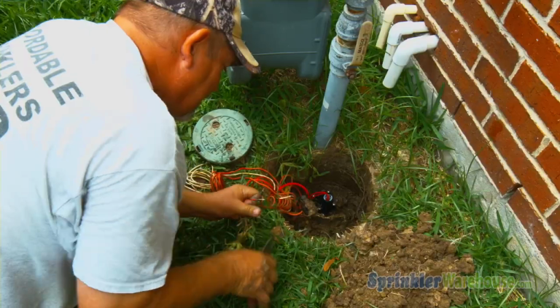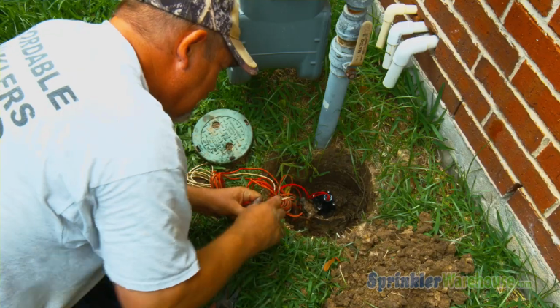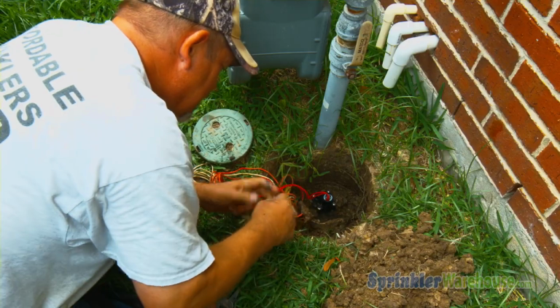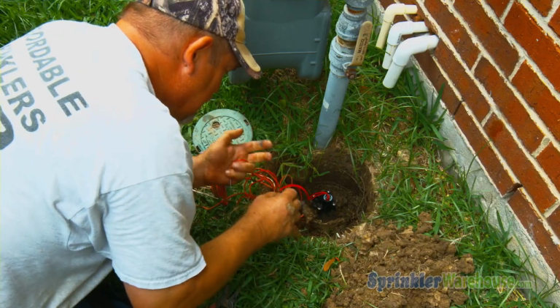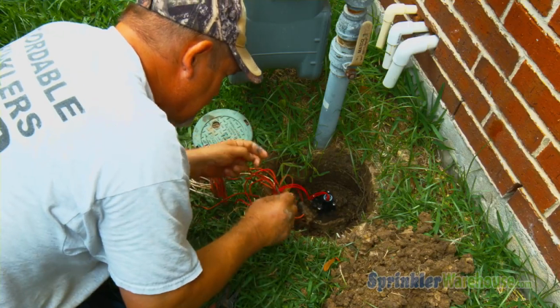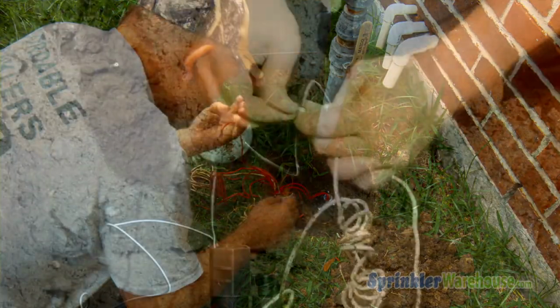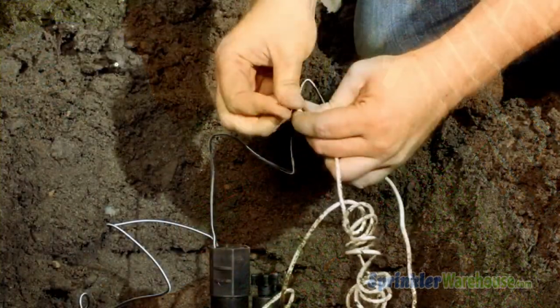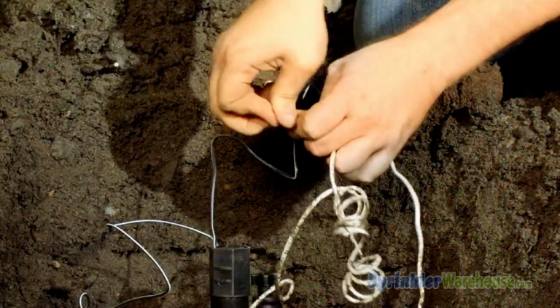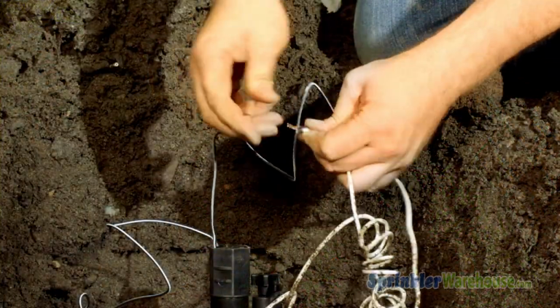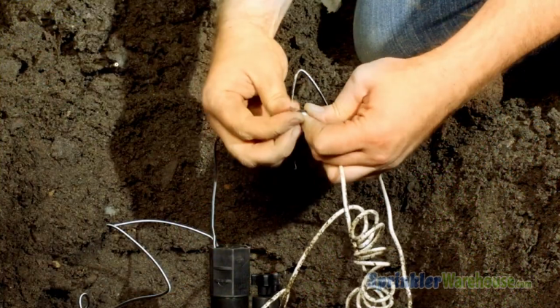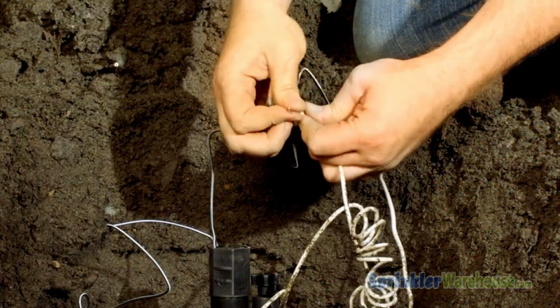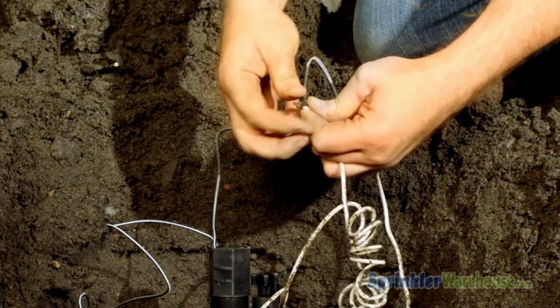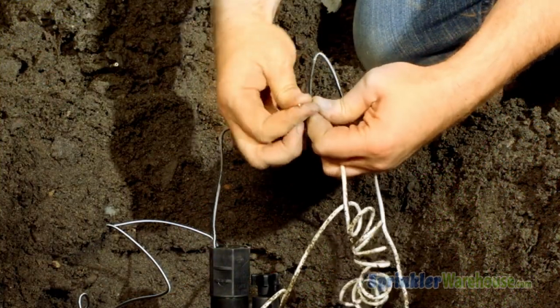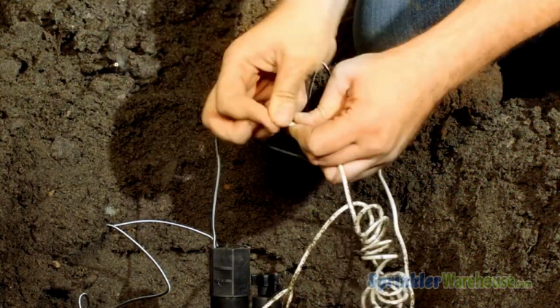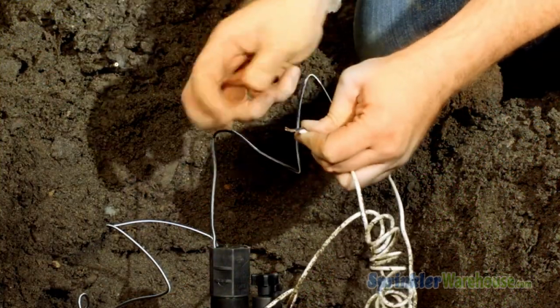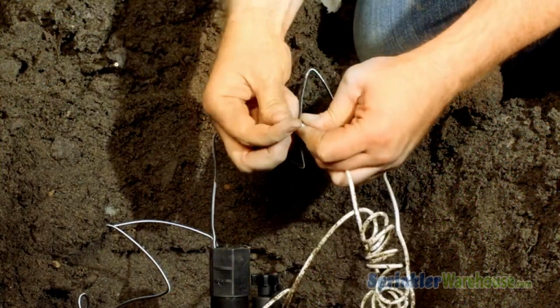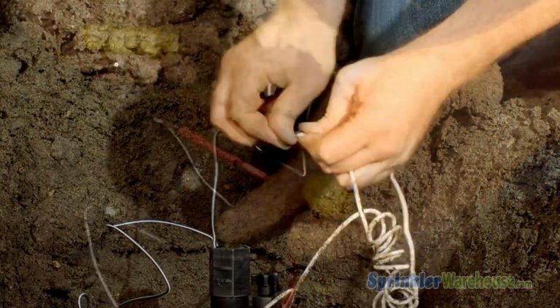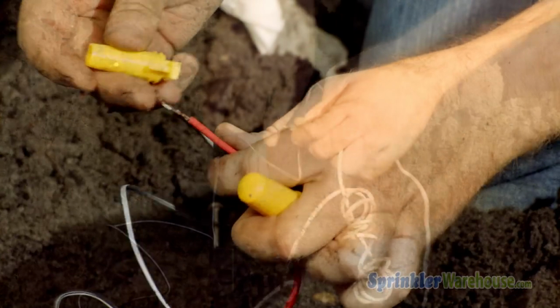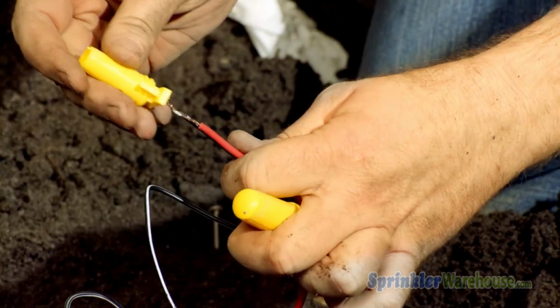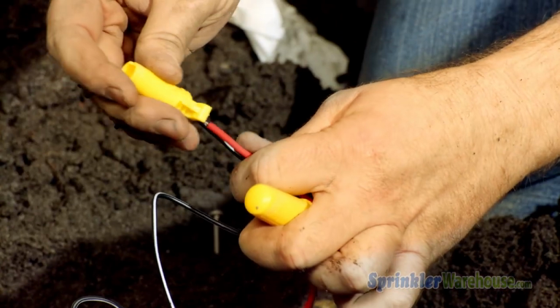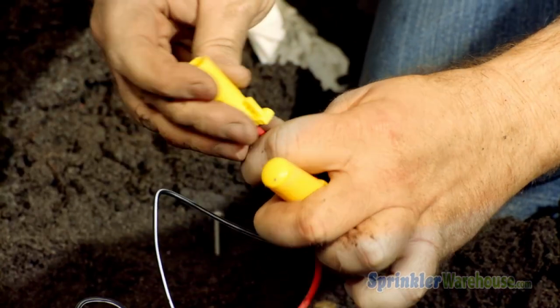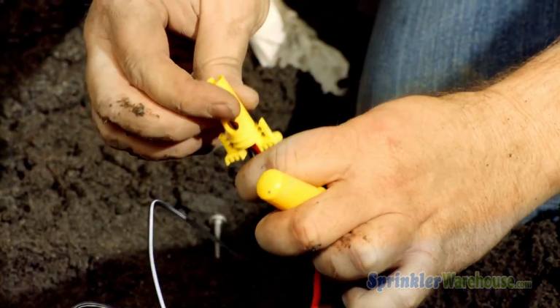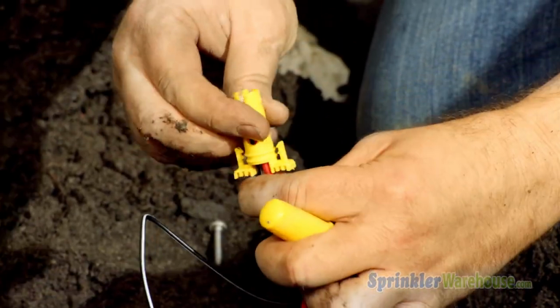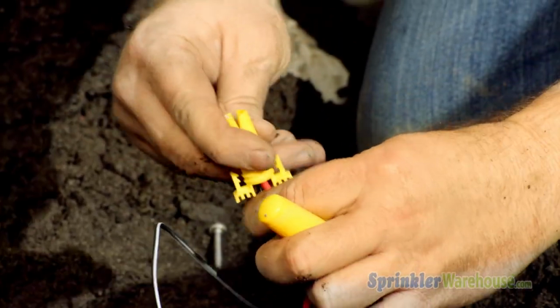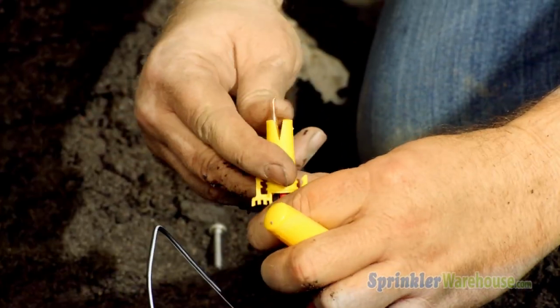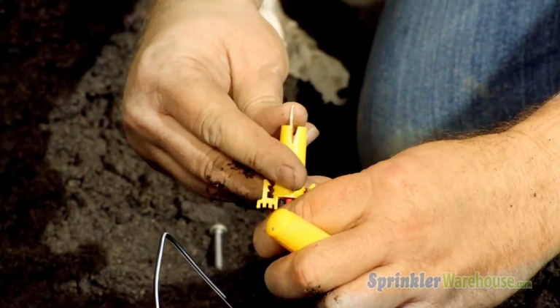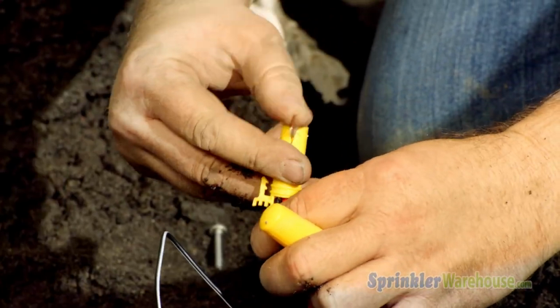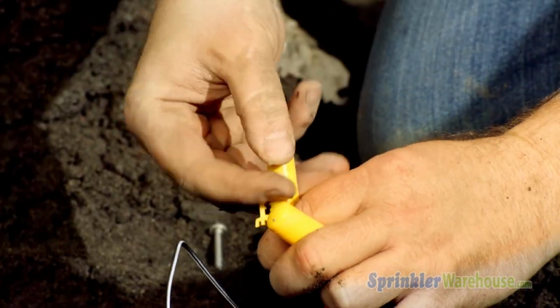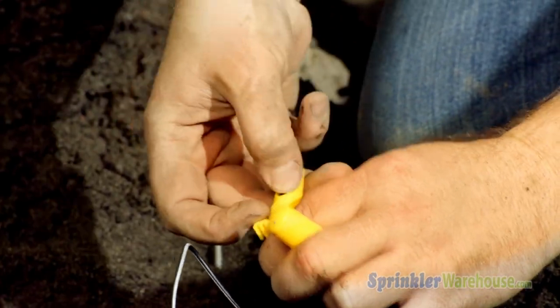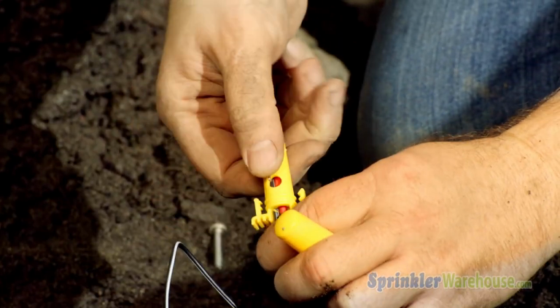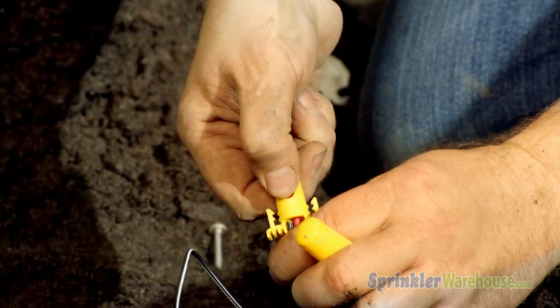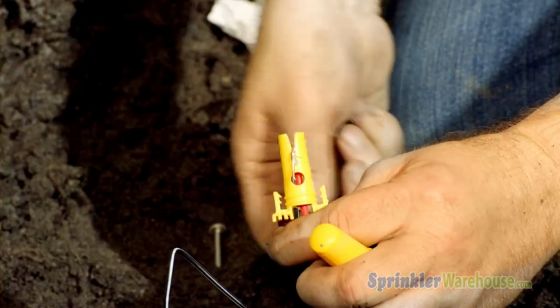Re-attach the wires. Twist the wires together and always use waterproof wire connectors. It doesn't matter which wire coming from the solenoid connects to the hot and which connects to the common.